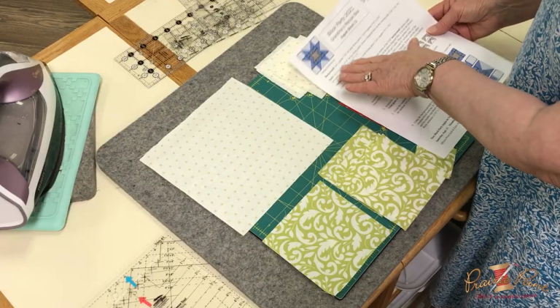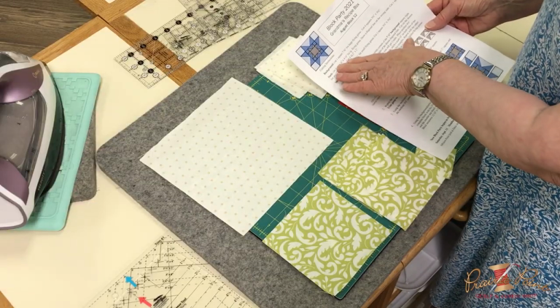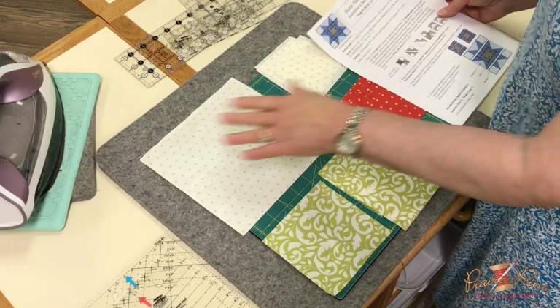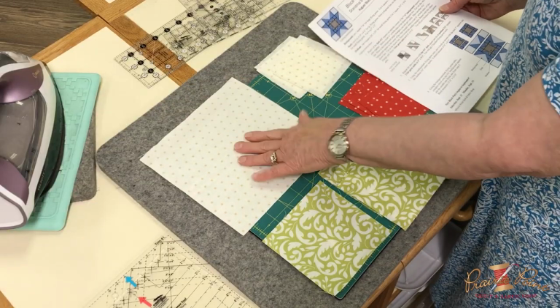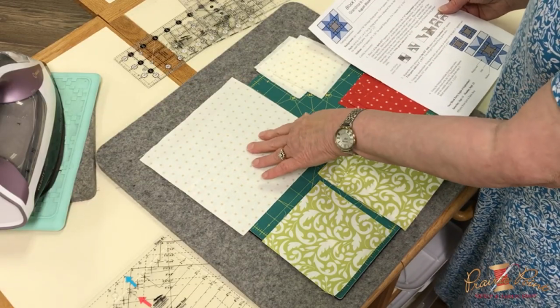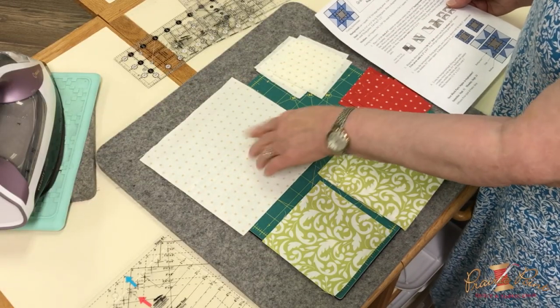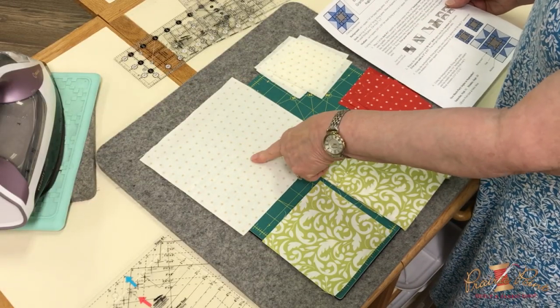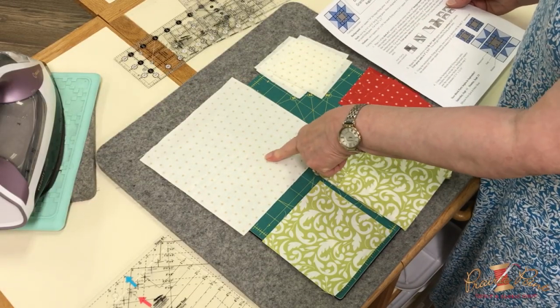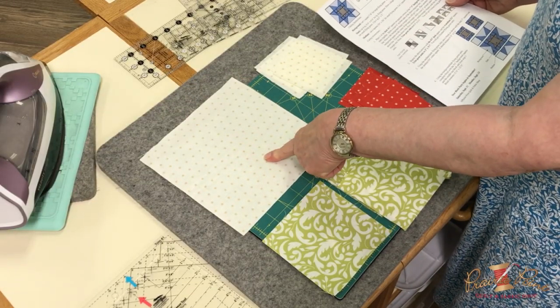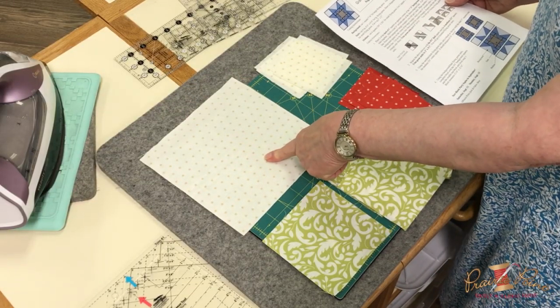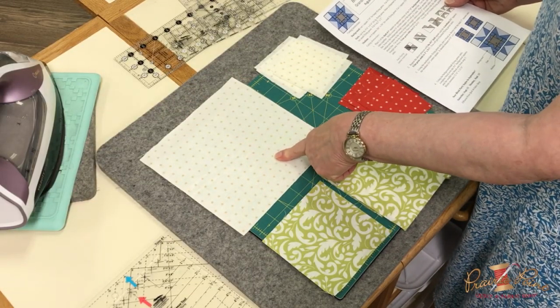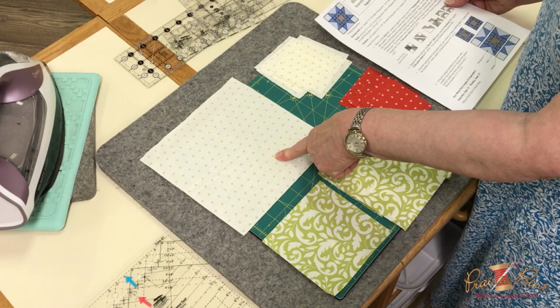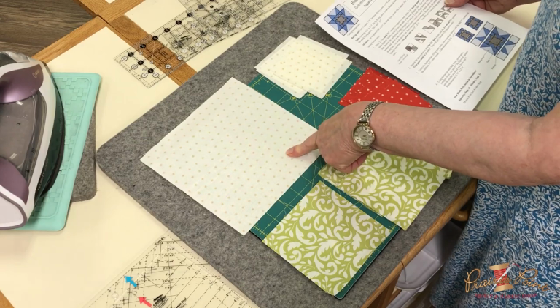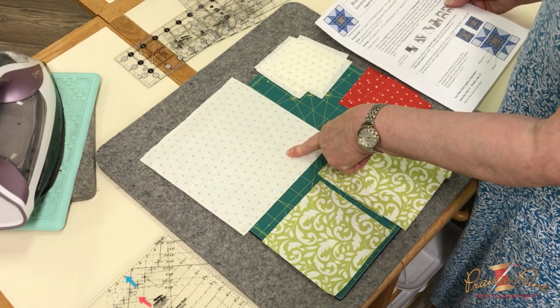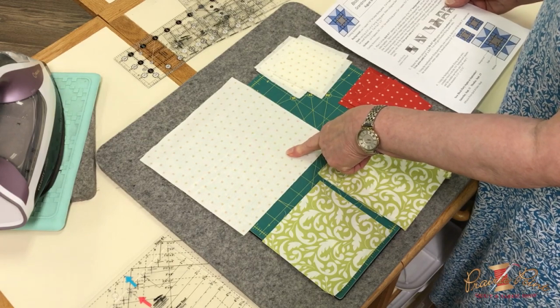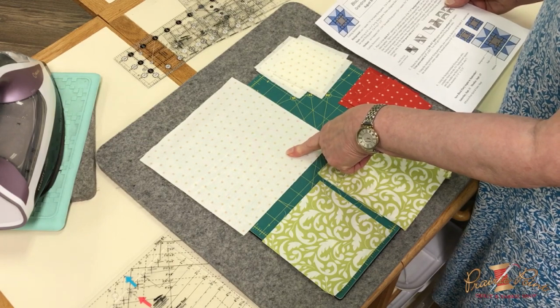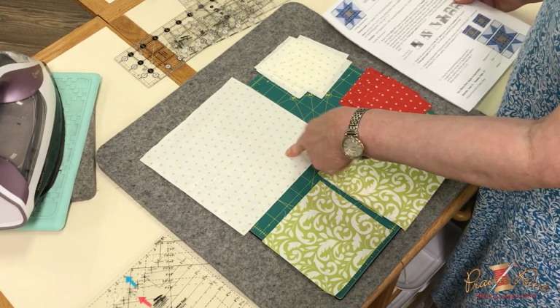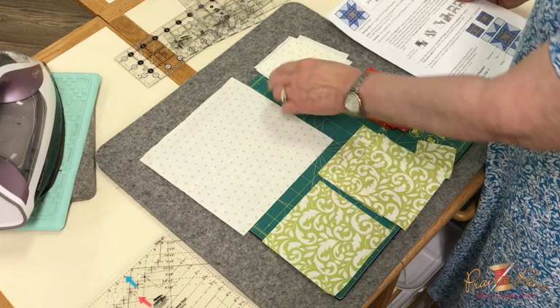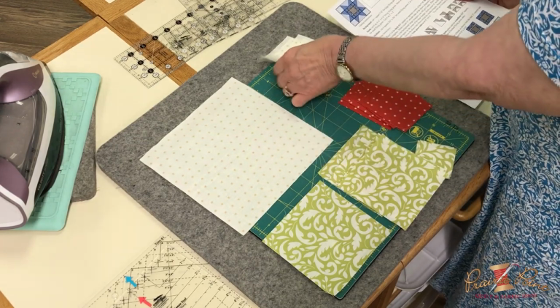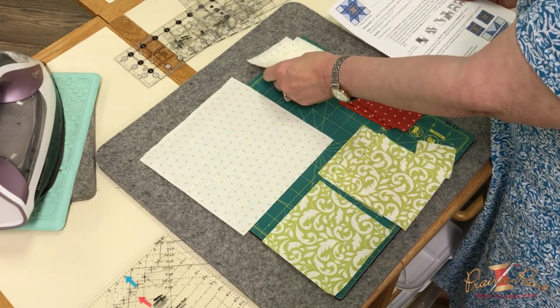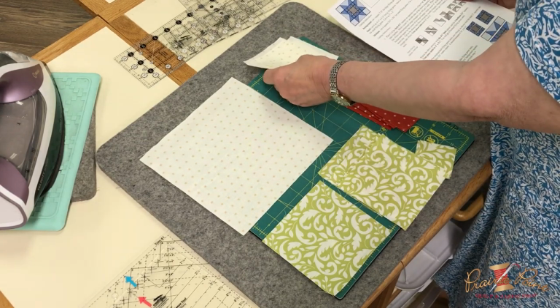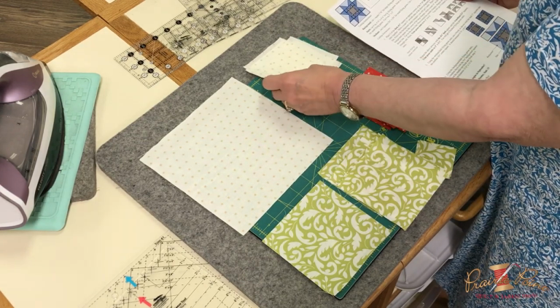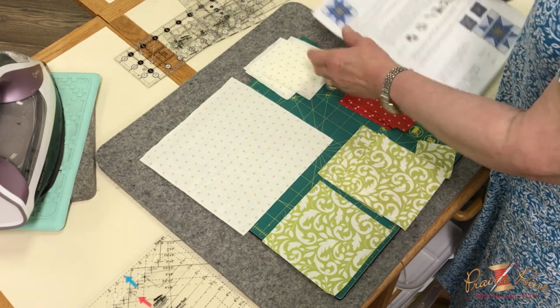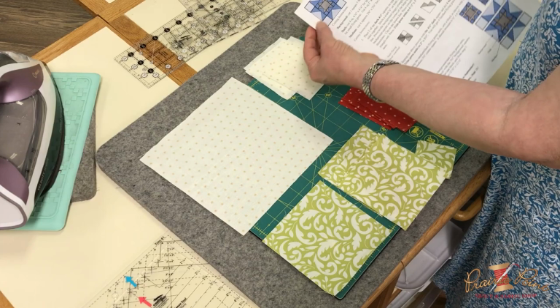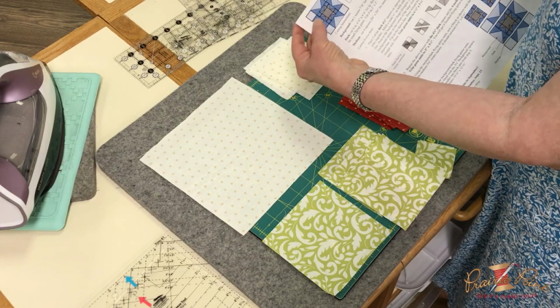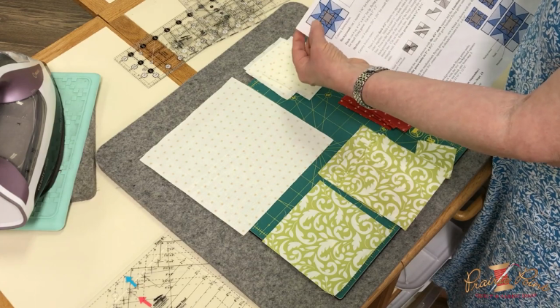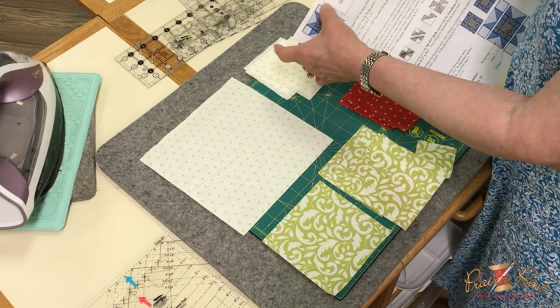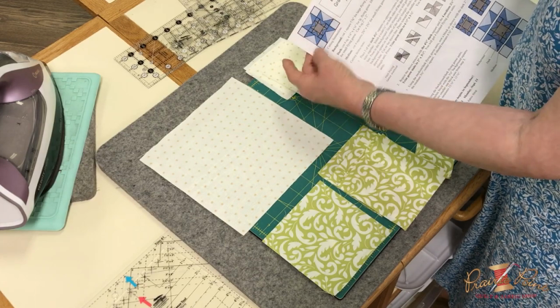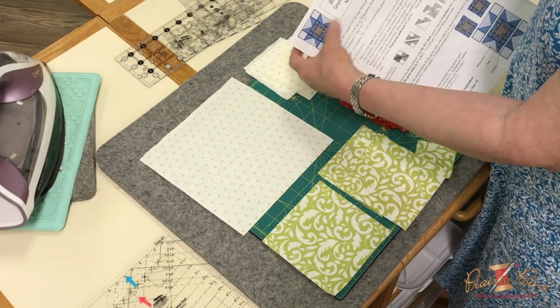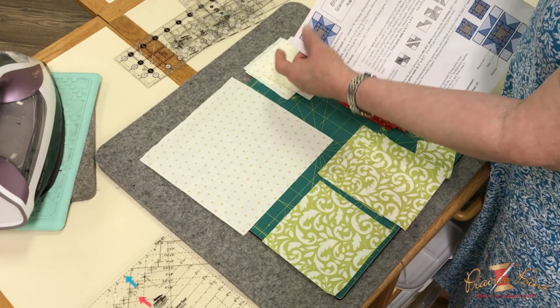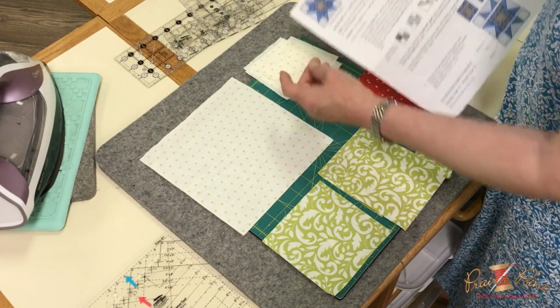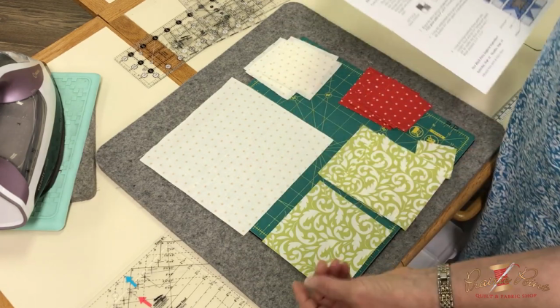Following your cutting instructions, you're going to cut out from your background a large square that's going to be for your flying geese unit, and then four squares that are going to be in the four corners of the total block unit.